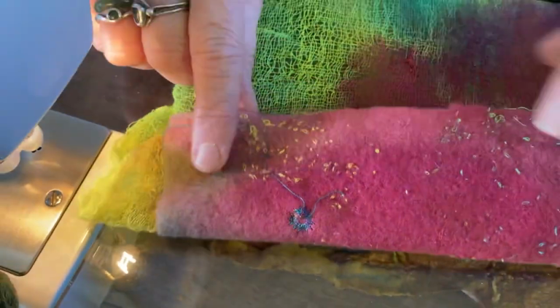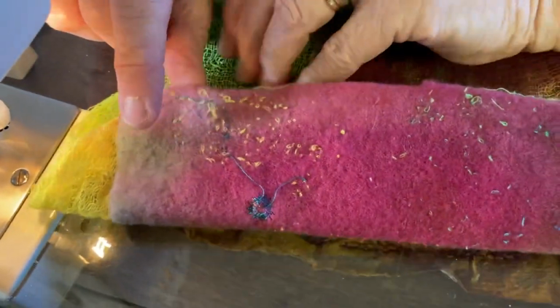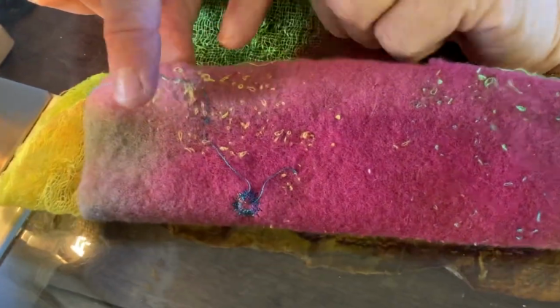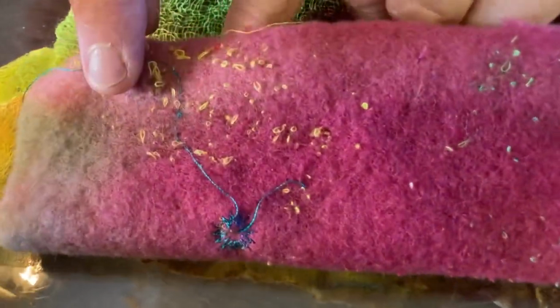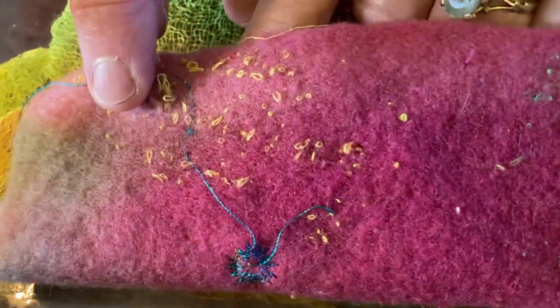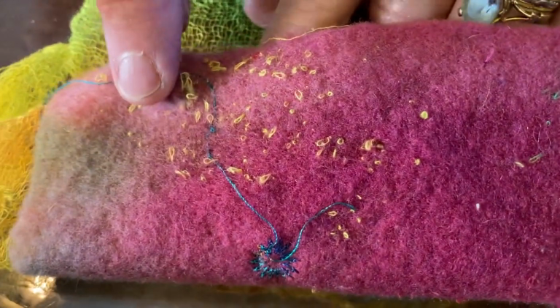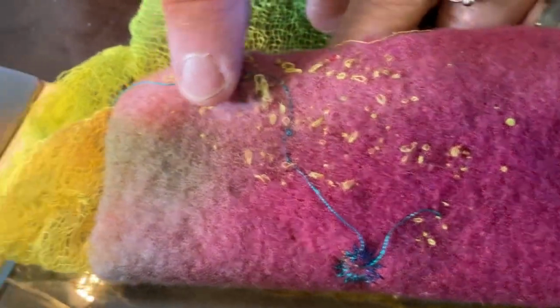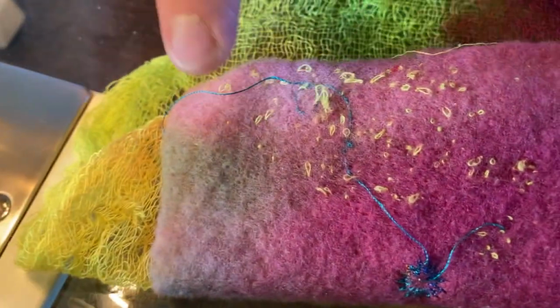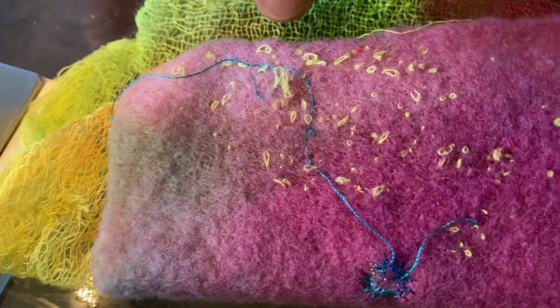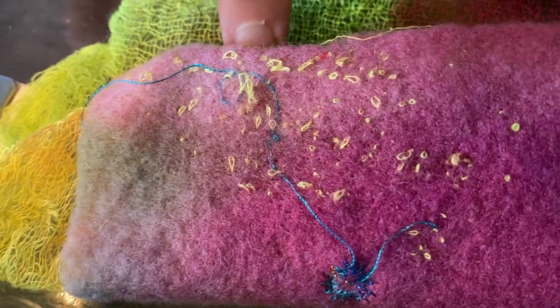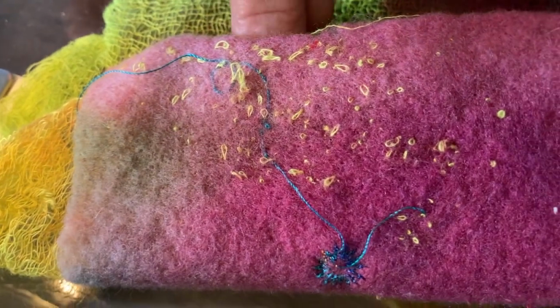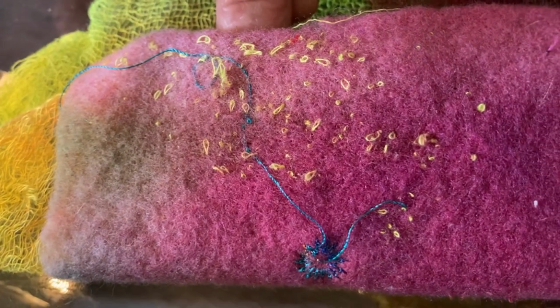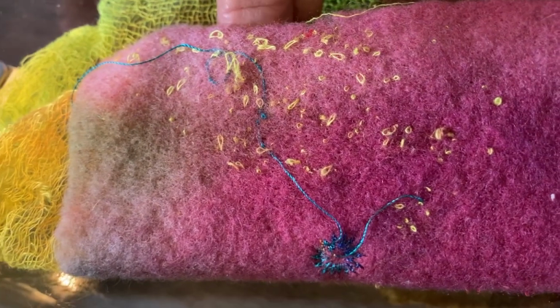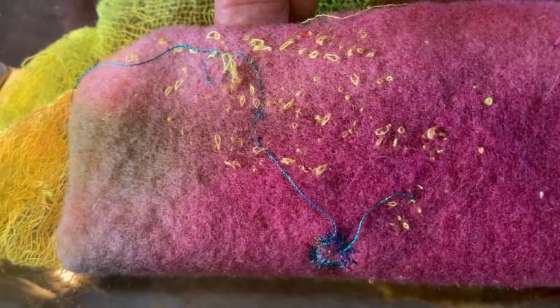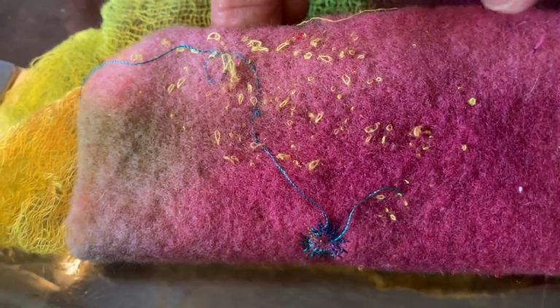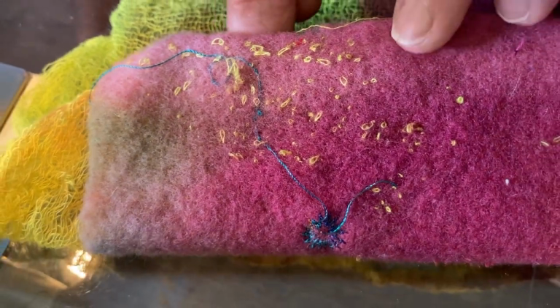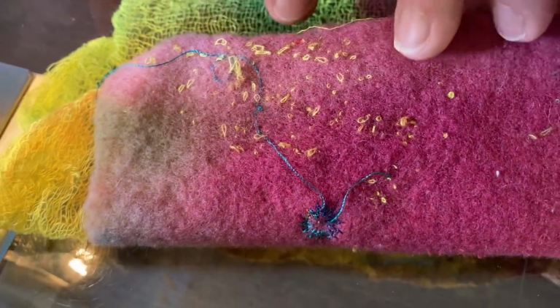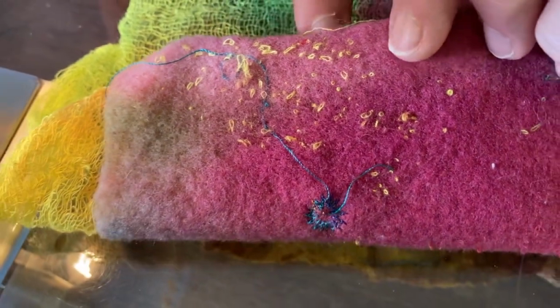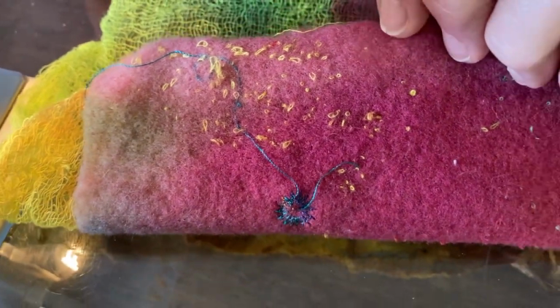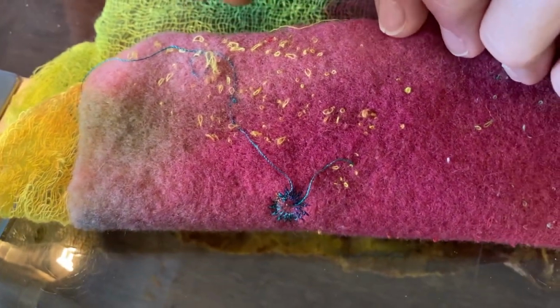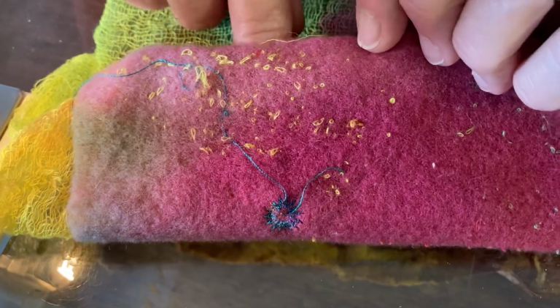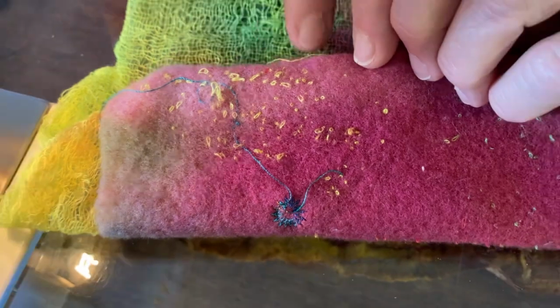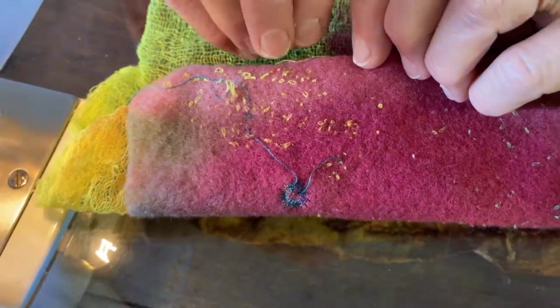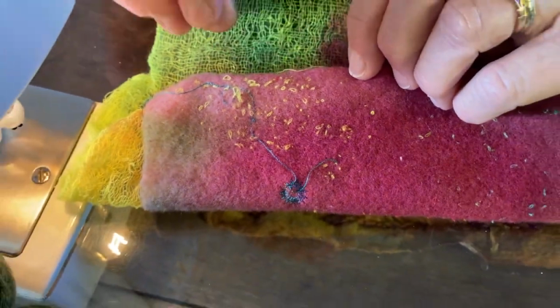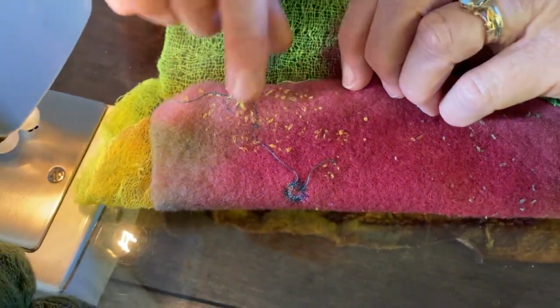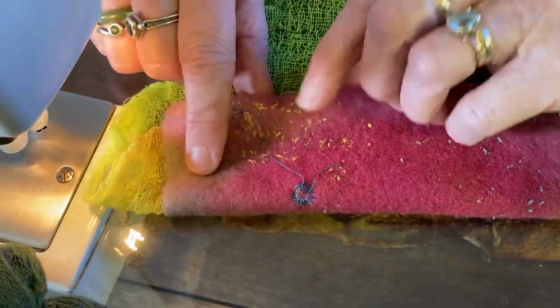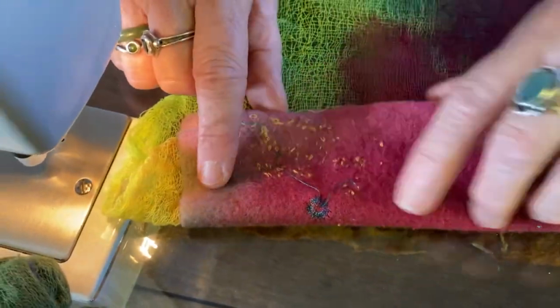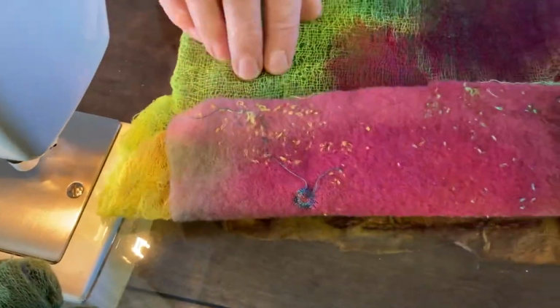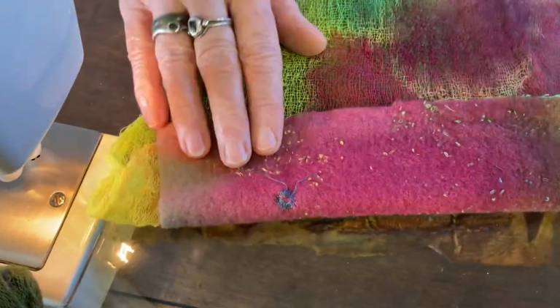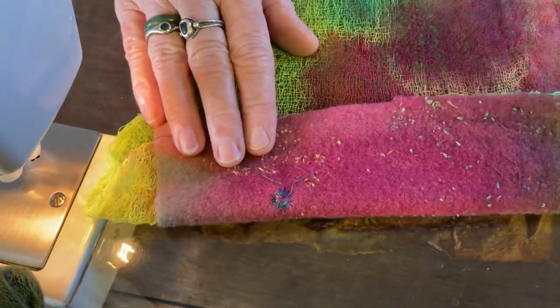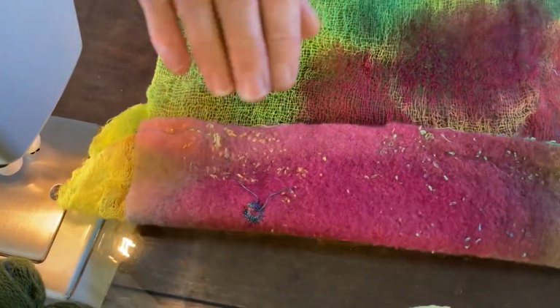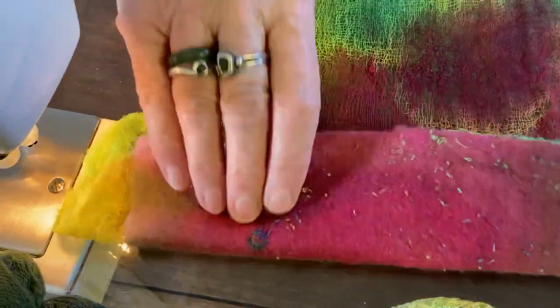You won't get that any other way — you can't do that on your sewing machine unless you put loose threads in the bobbin and don't put them through the feeds and let it ooze out. But this is a very easy way to create a wonderful texture.